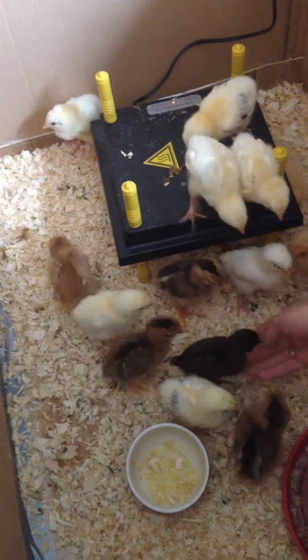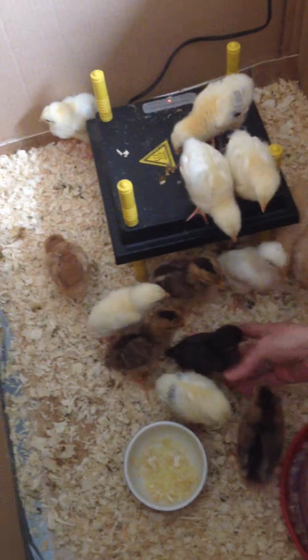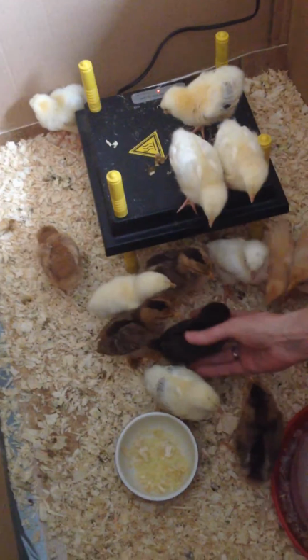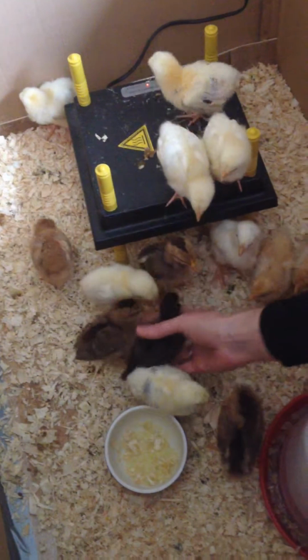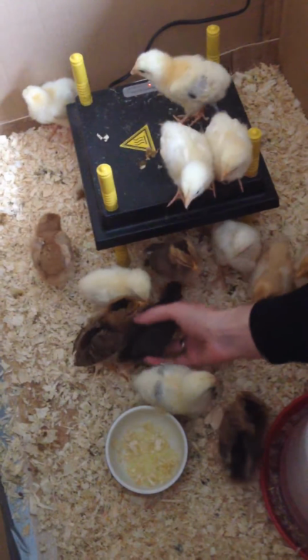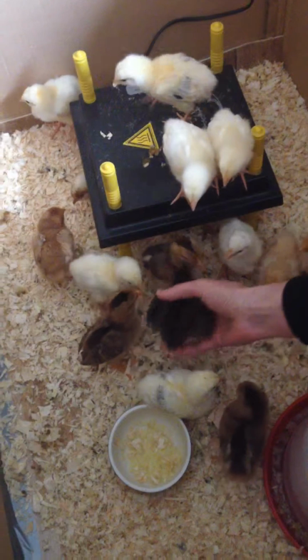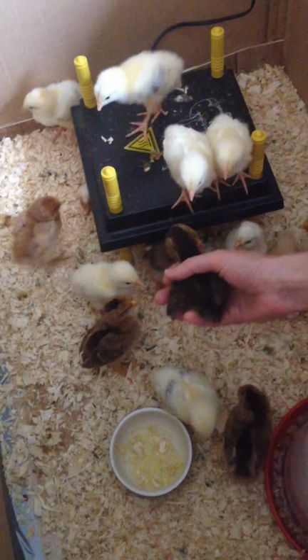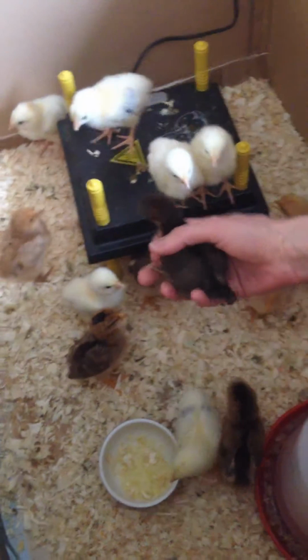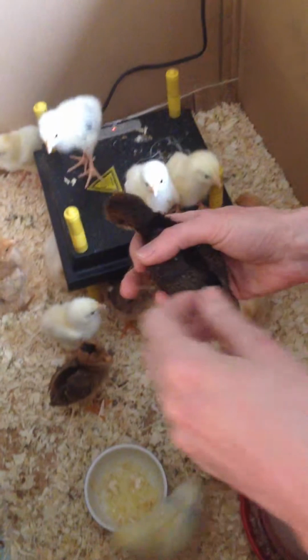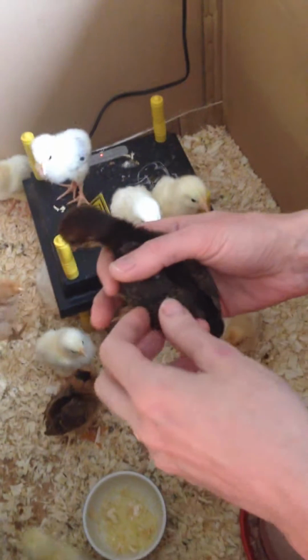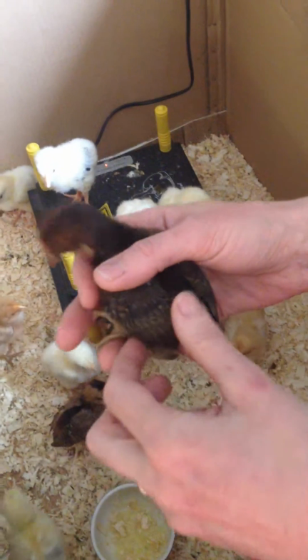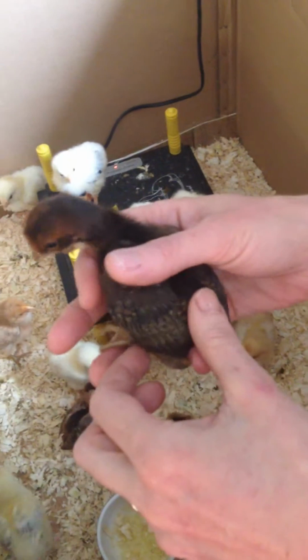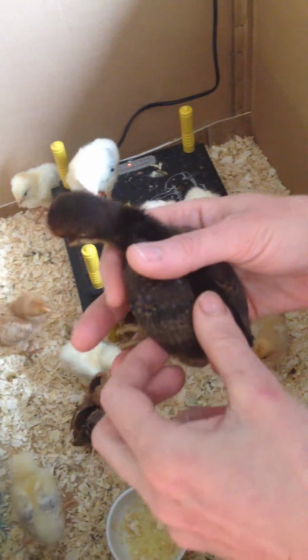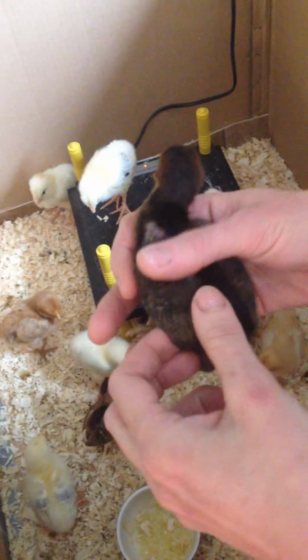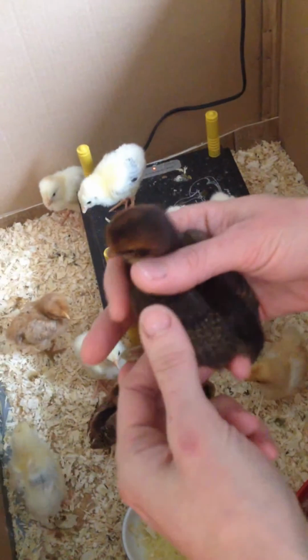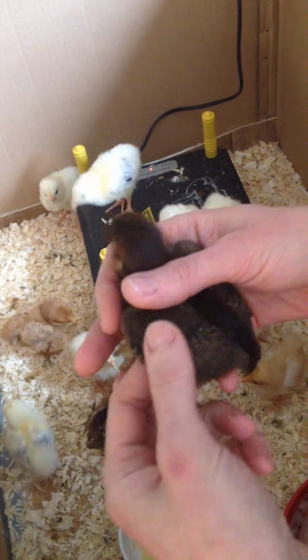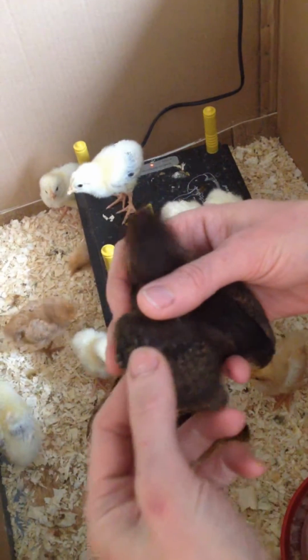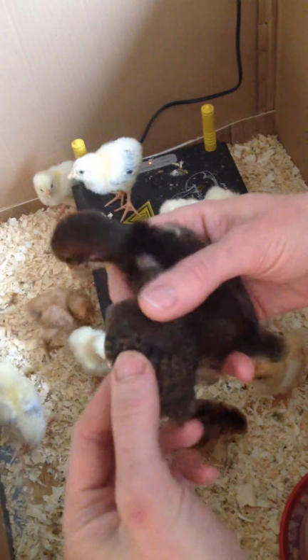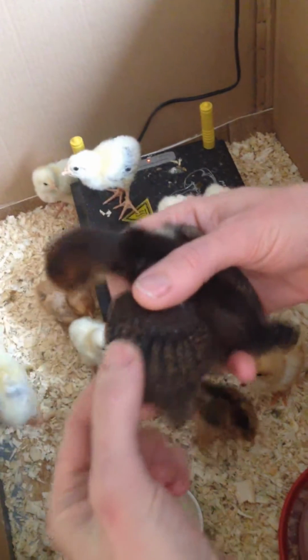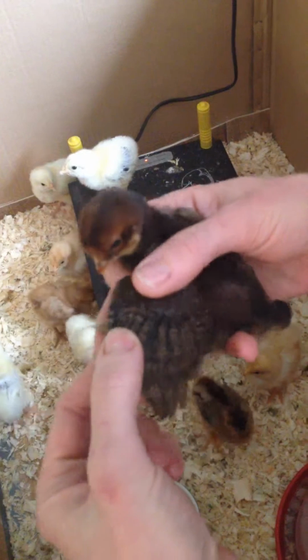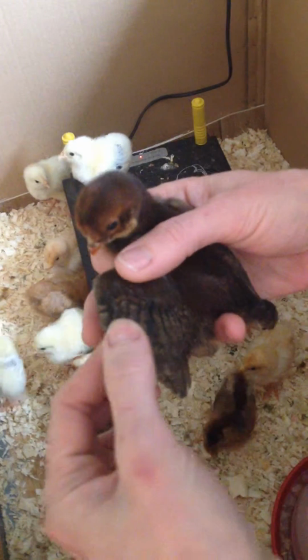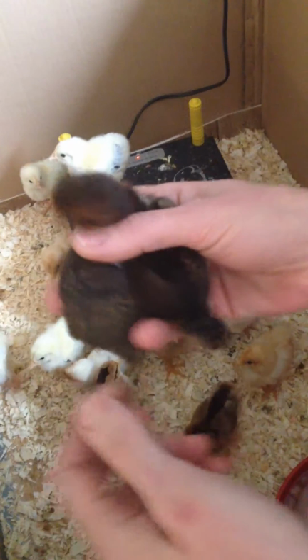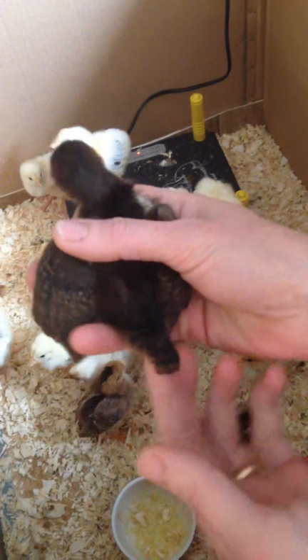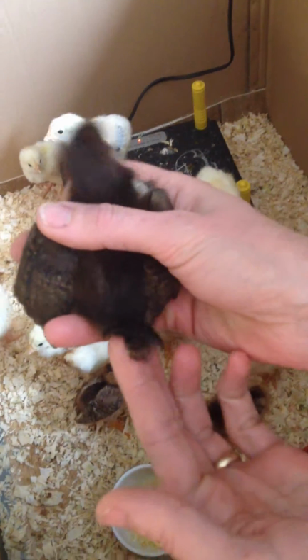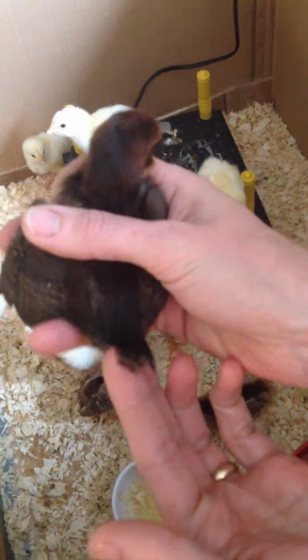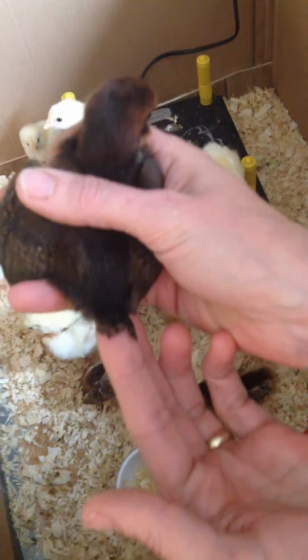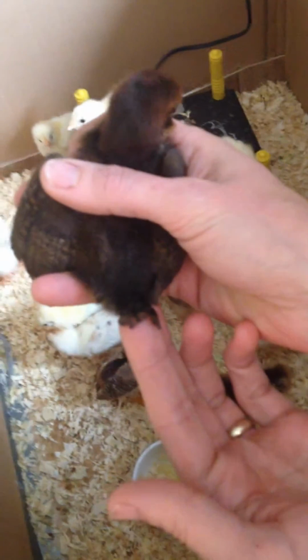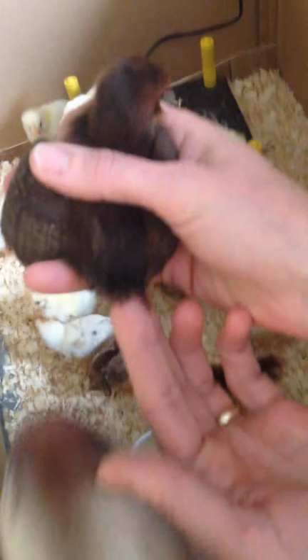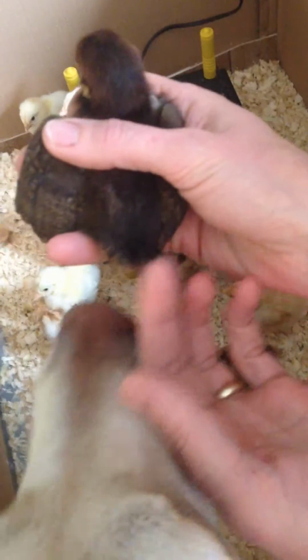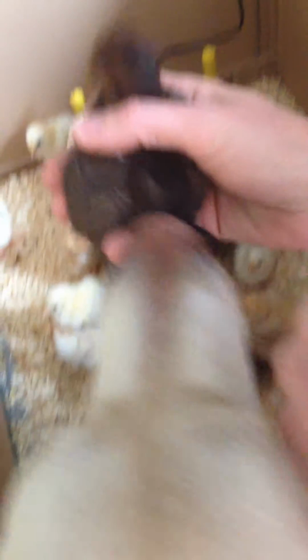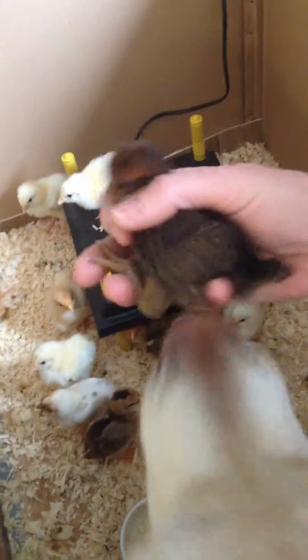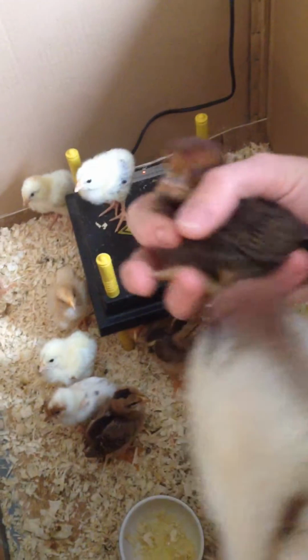So this one is Shaniqua — the boys have given these names by the way, not me. You can tell it's a girl. Look, she's got all her lovely wing feathers in. She's got a tail, tail feathers, which all the girls have.